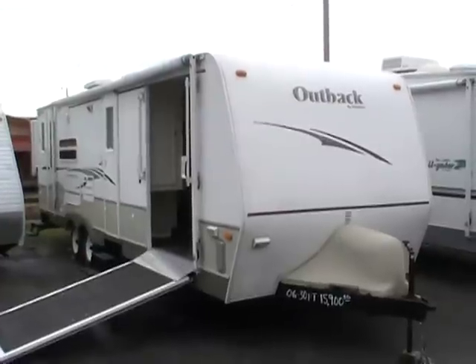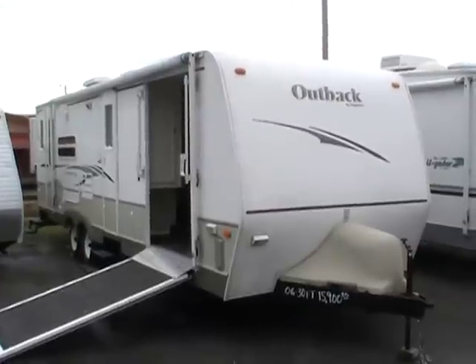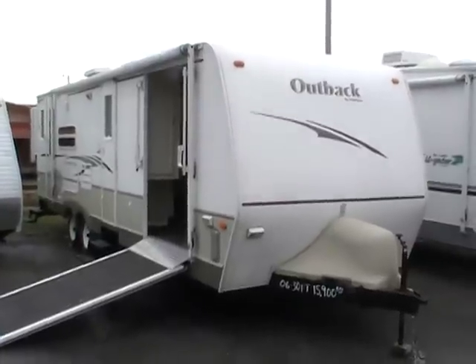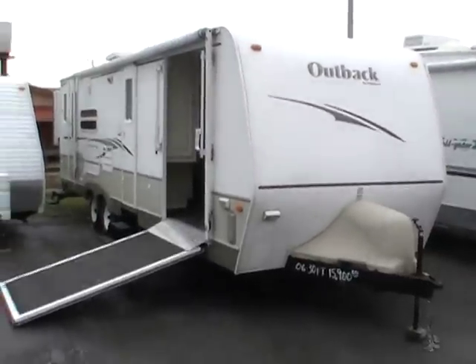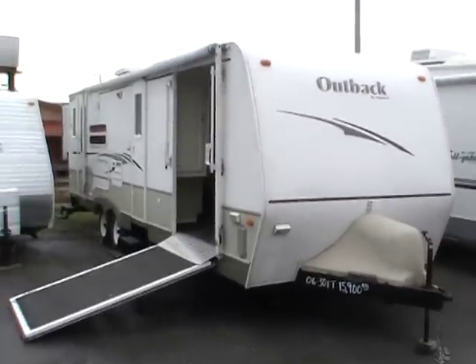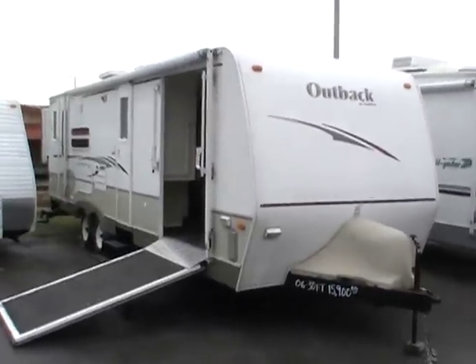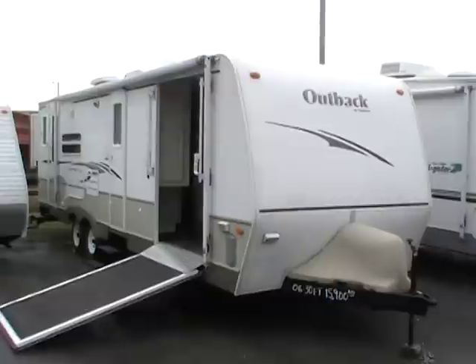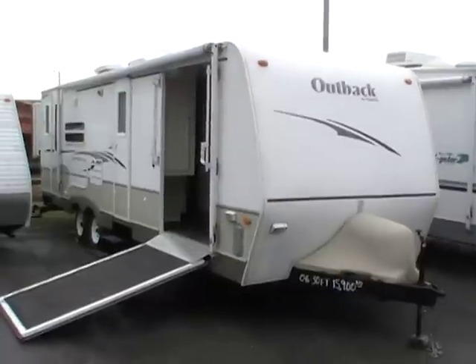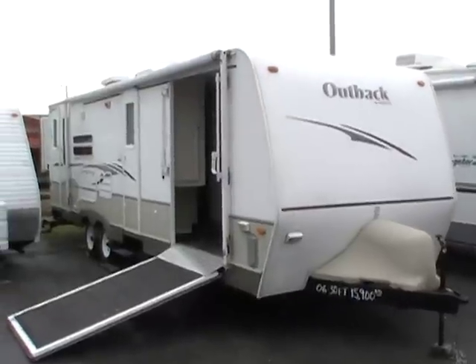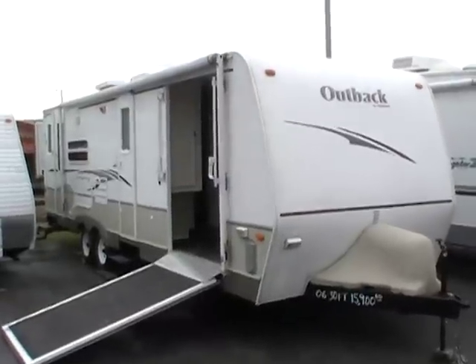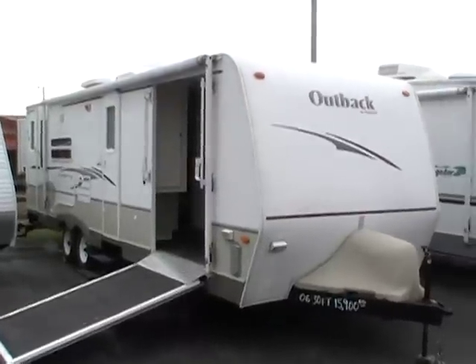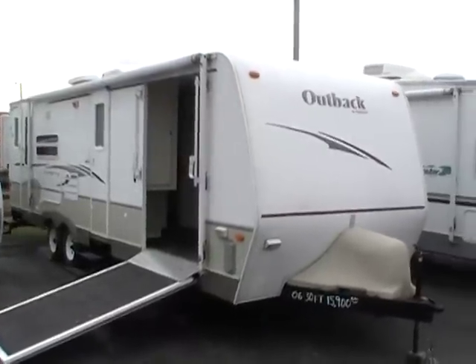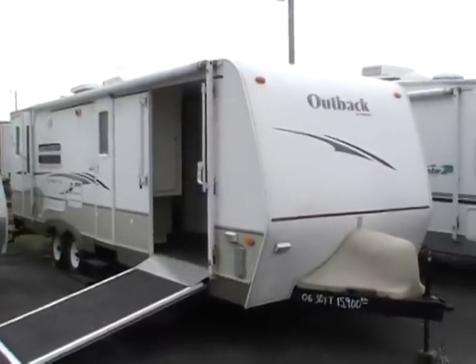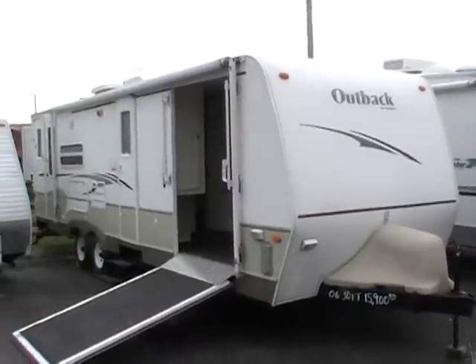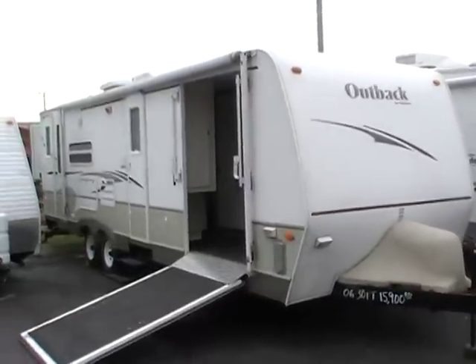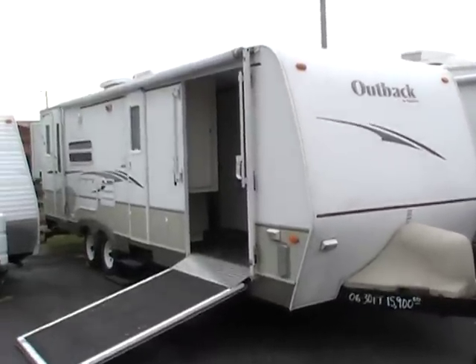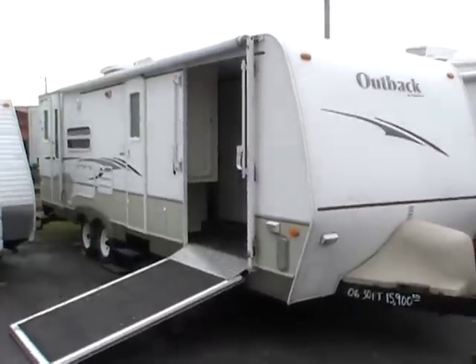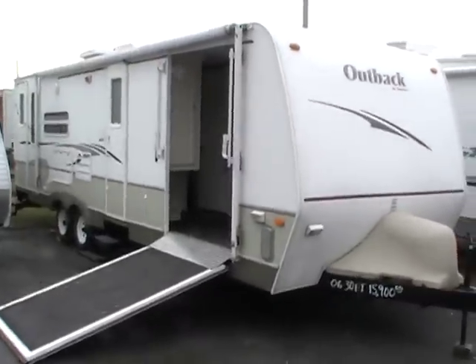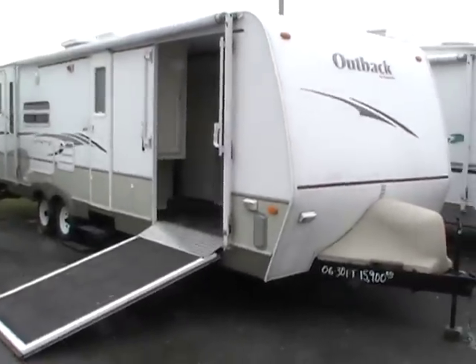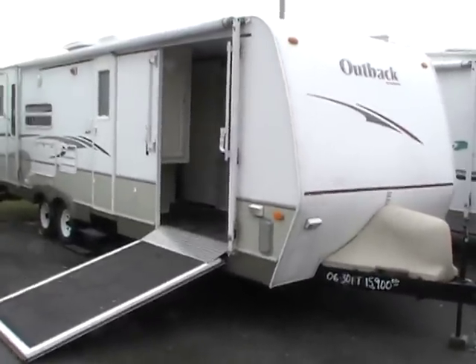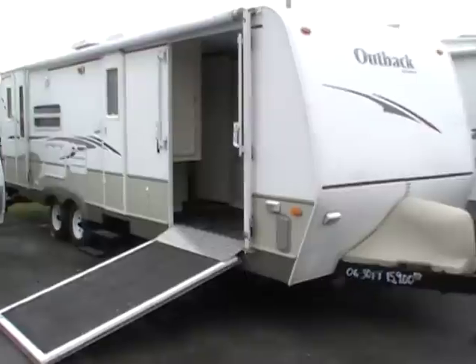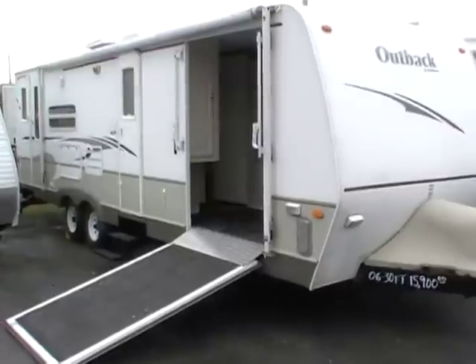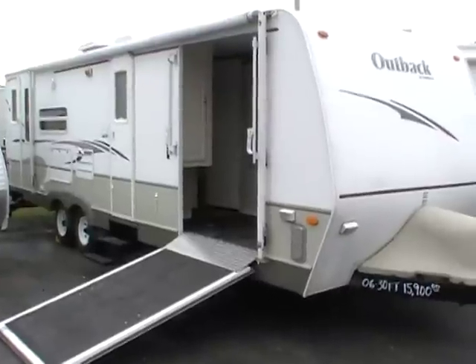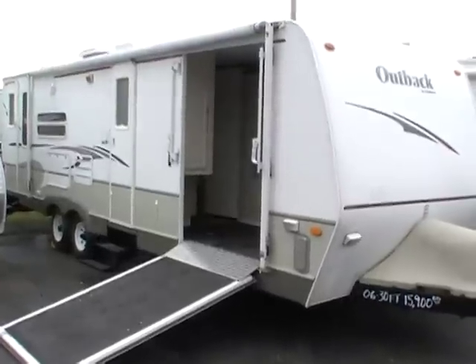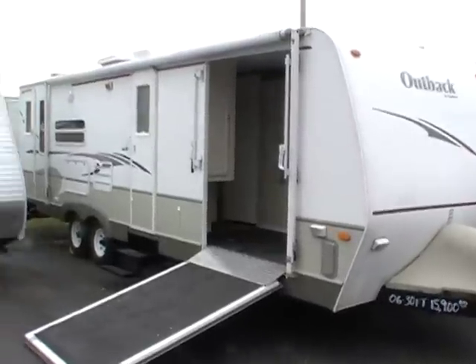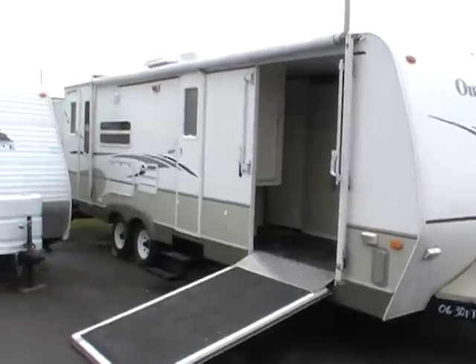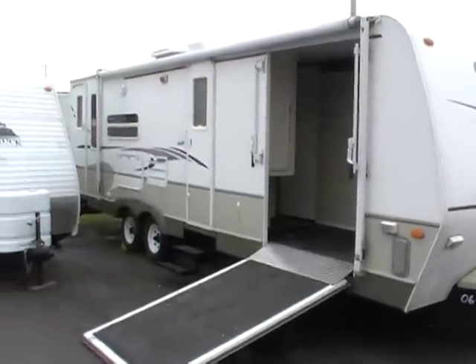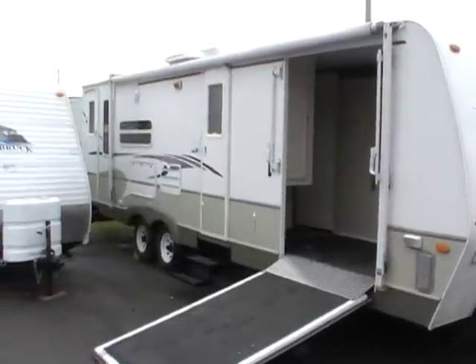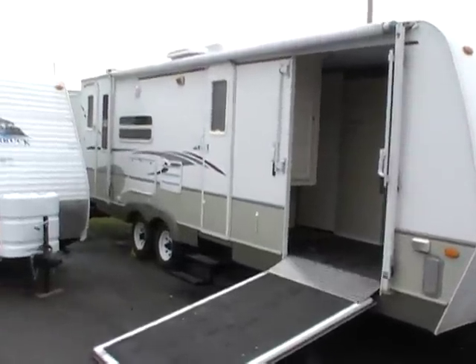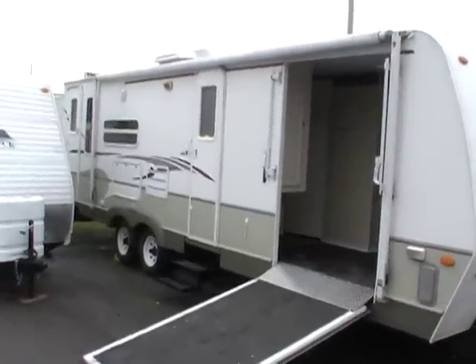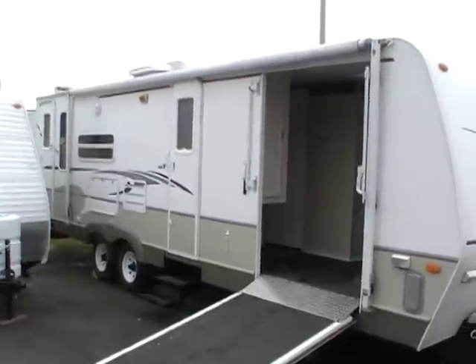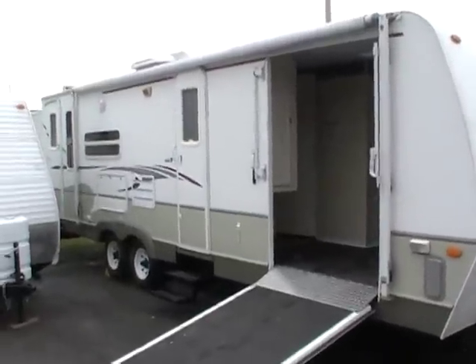Good afternoon. Today we're looking at a 2006 Outback Cargurus series model number 28 KRS. This is a travel trailer toy hauler.